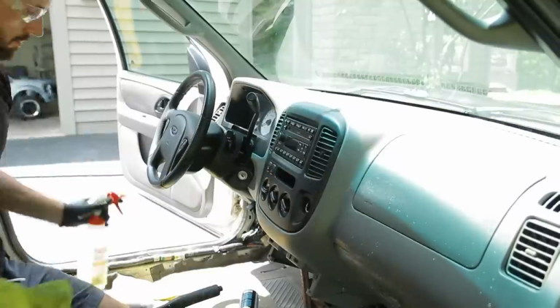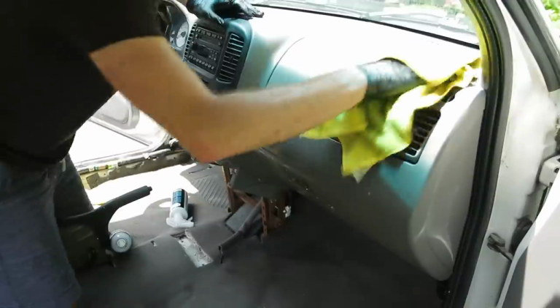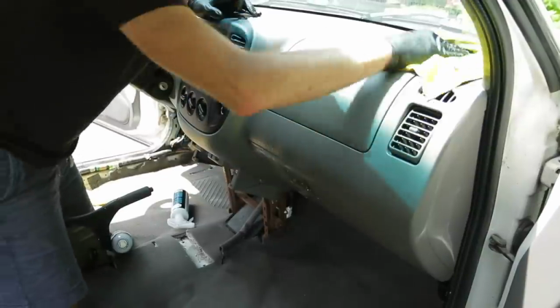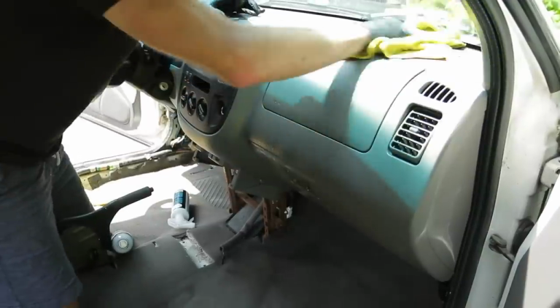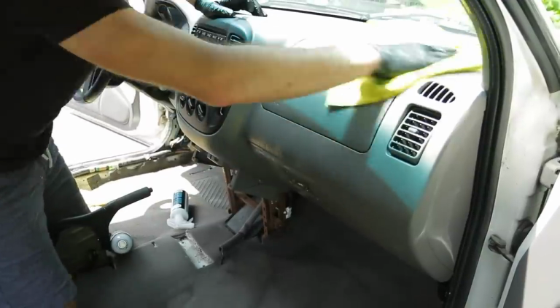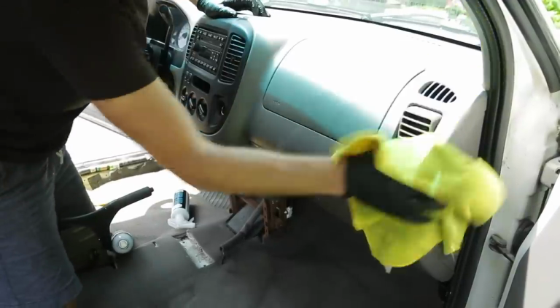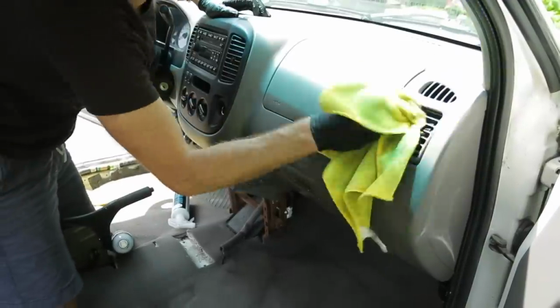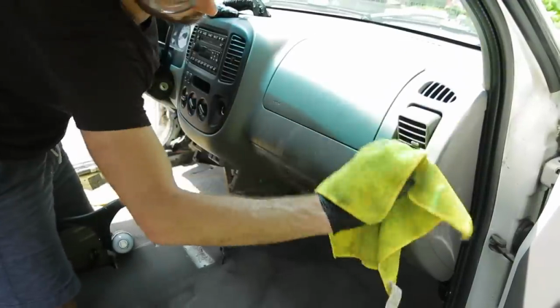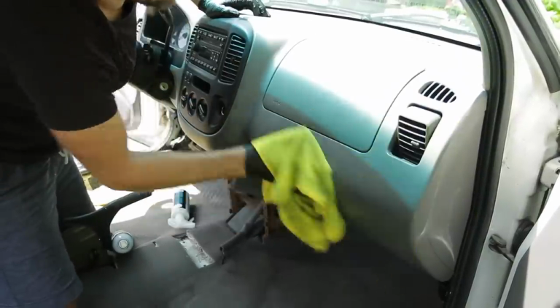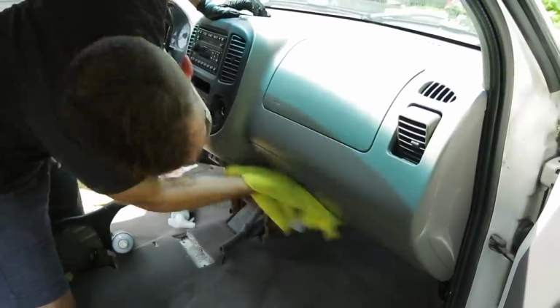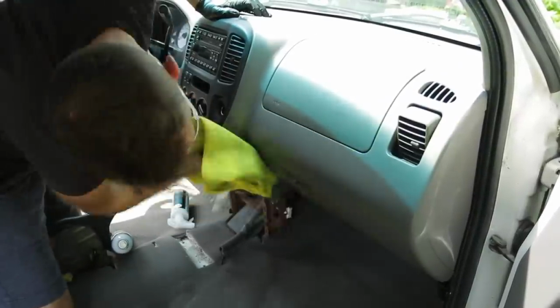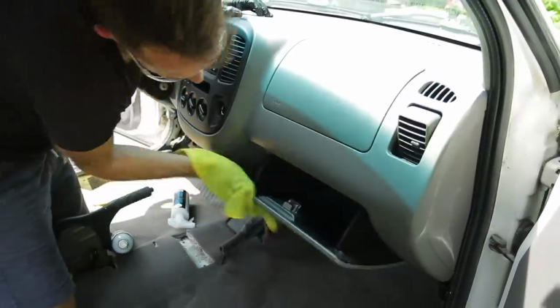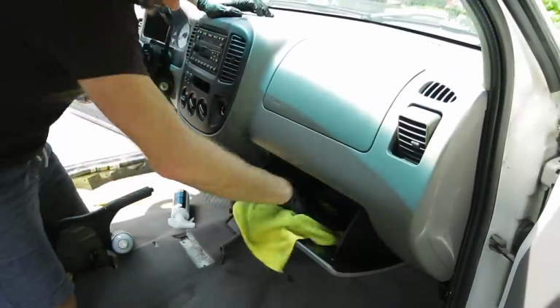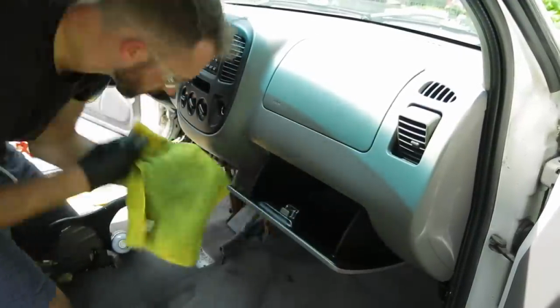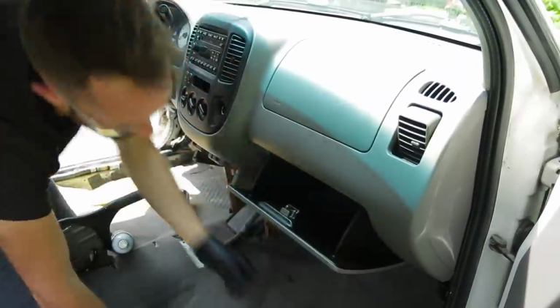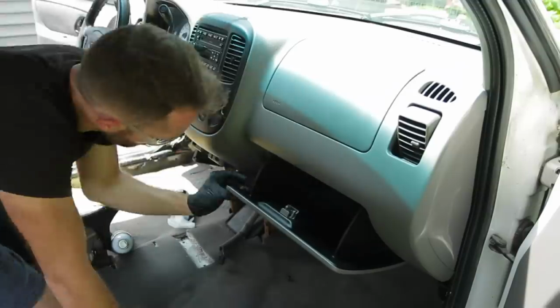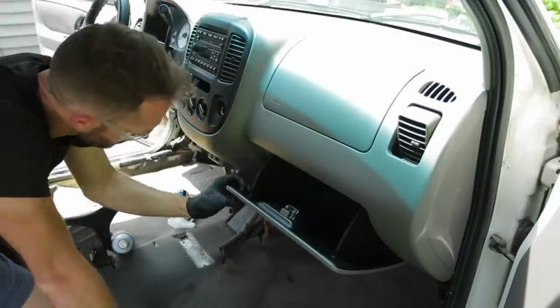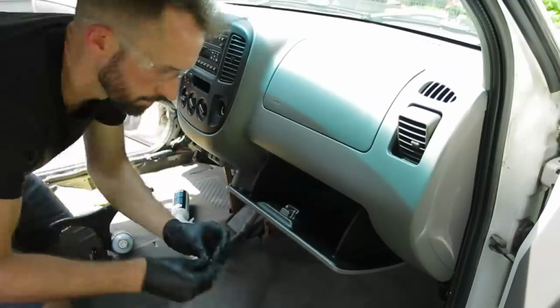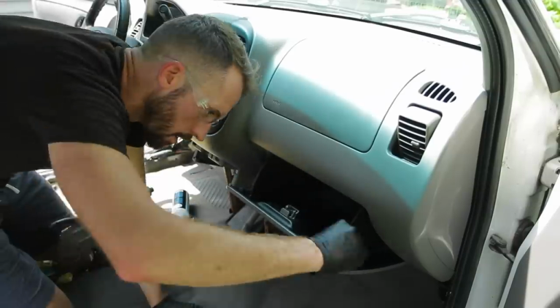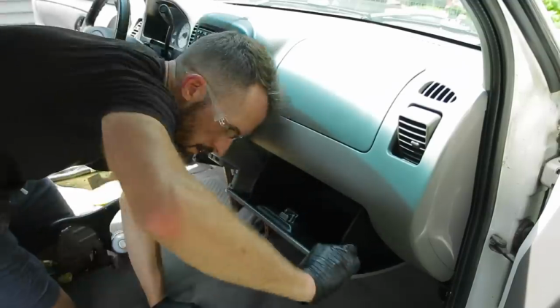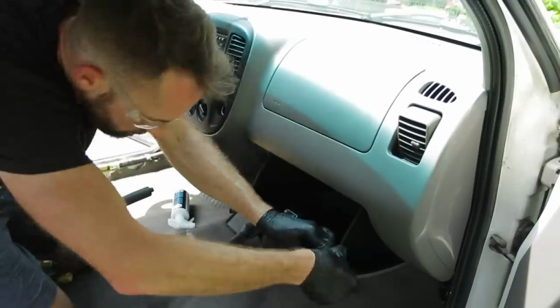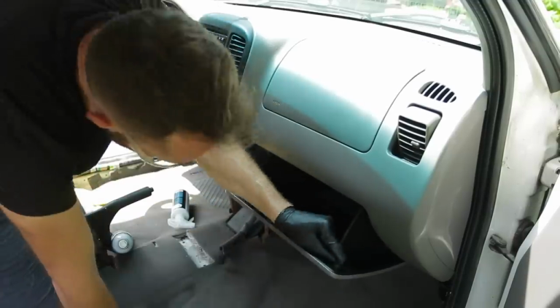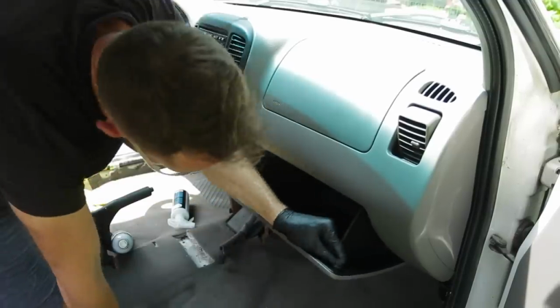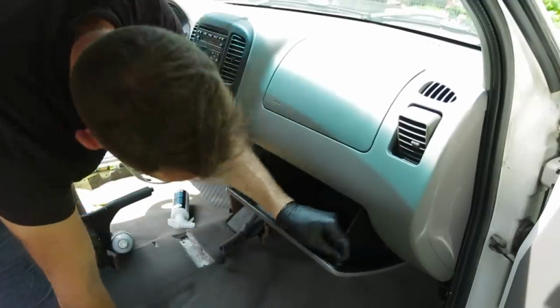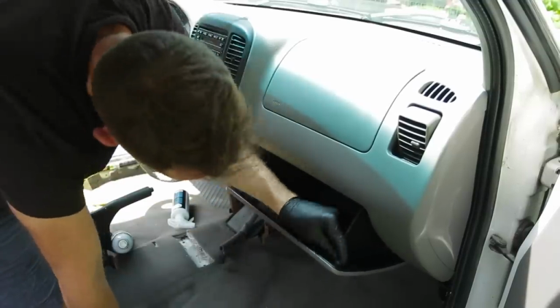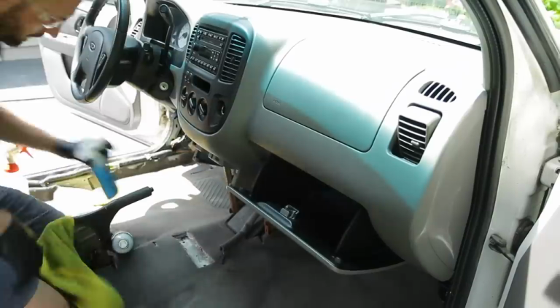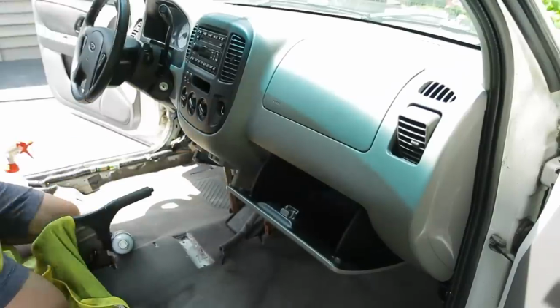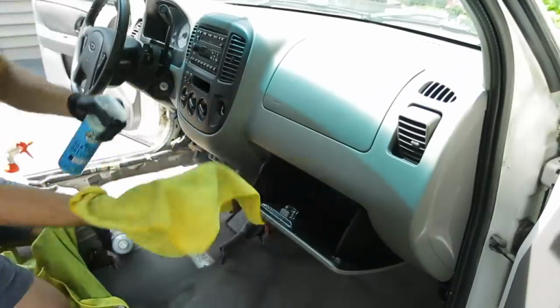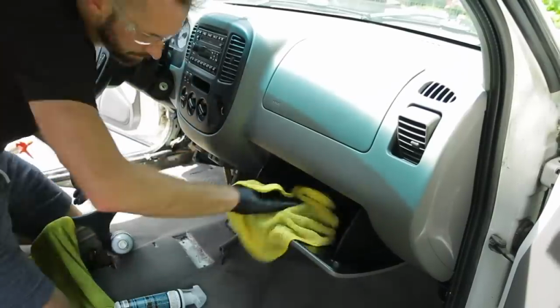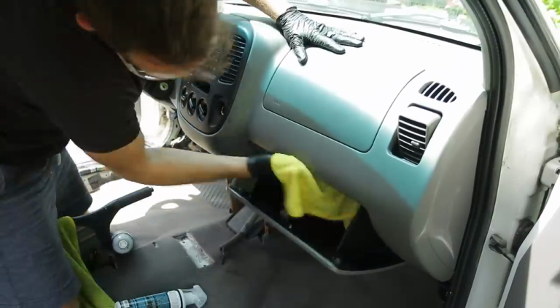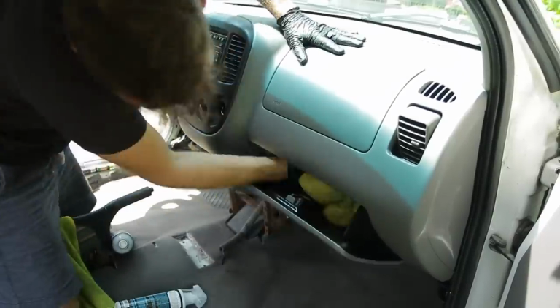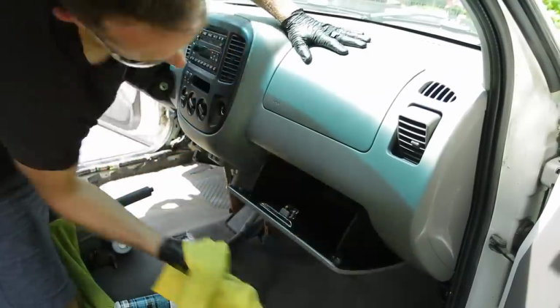One tip when doing a detail: make sure you're articulating the steering wheel up and down, moving the buttons back and forth, and making sure you're getting every possible motion of that component to get that dirt and grime out of those areas.